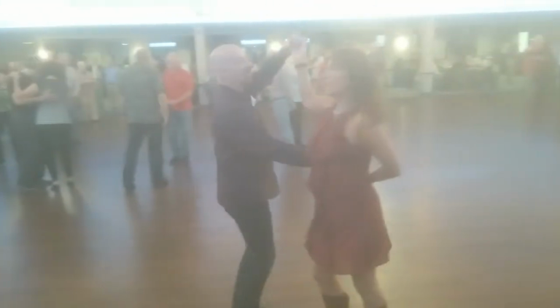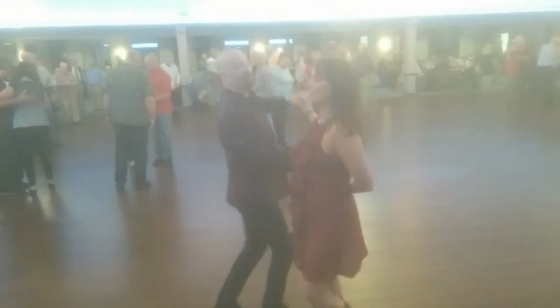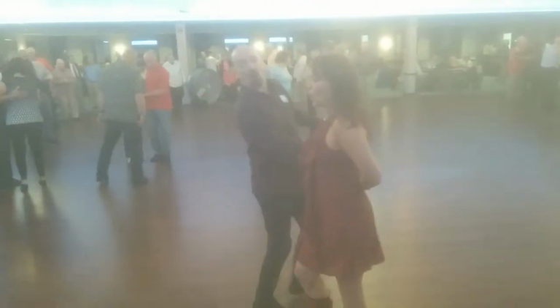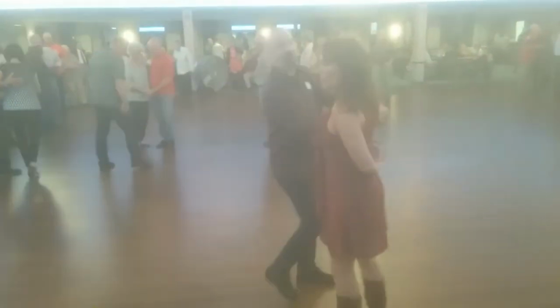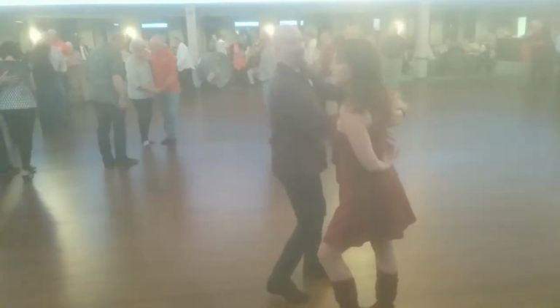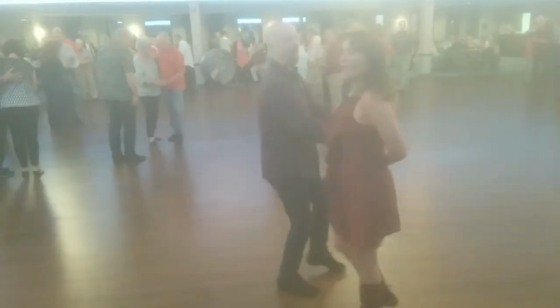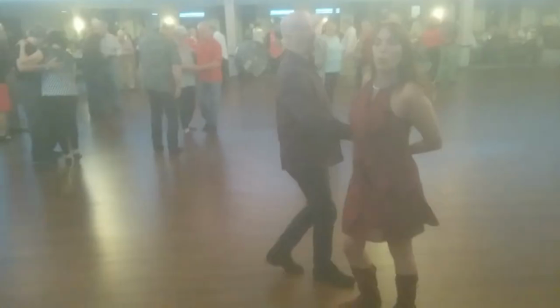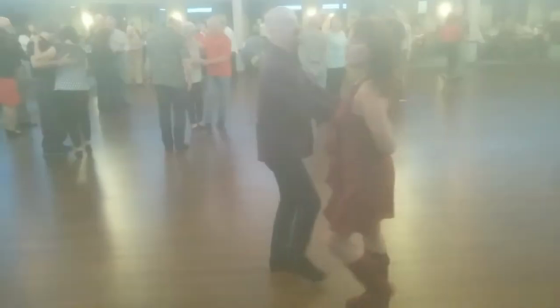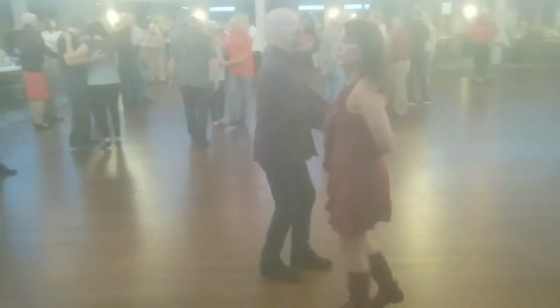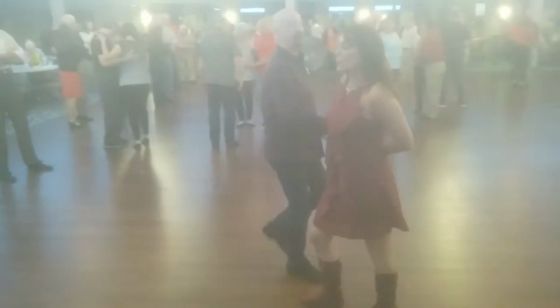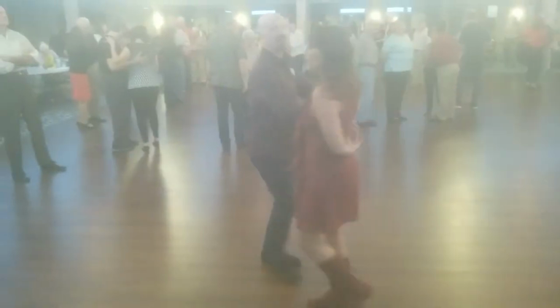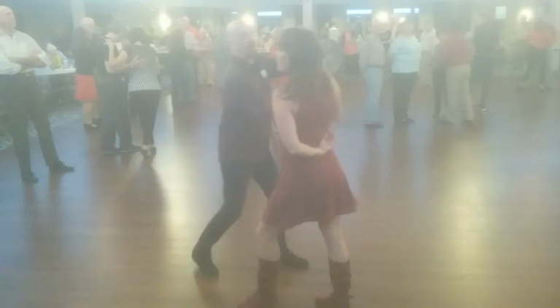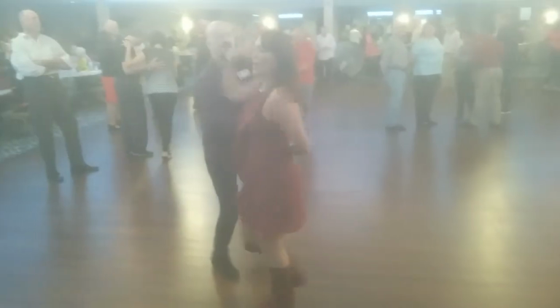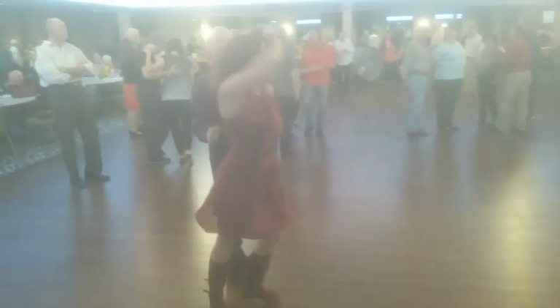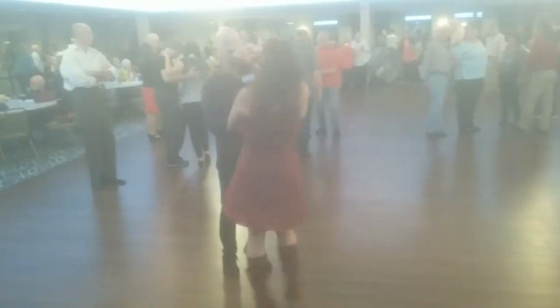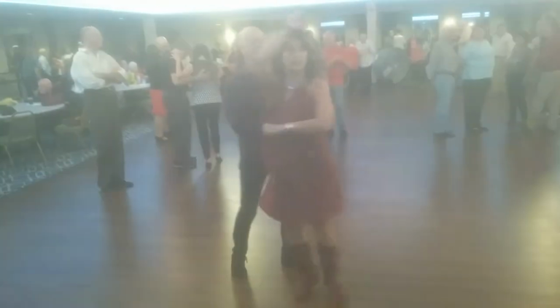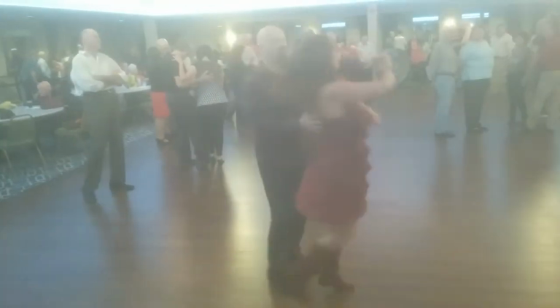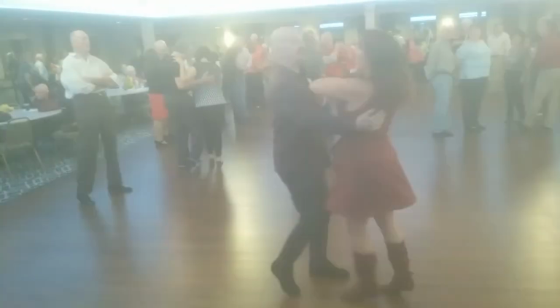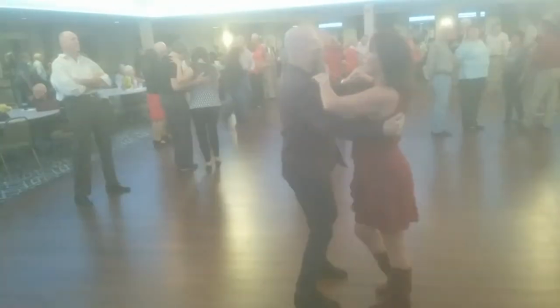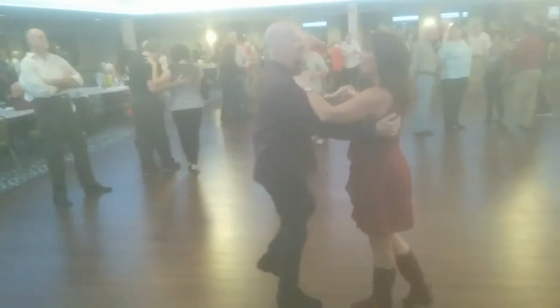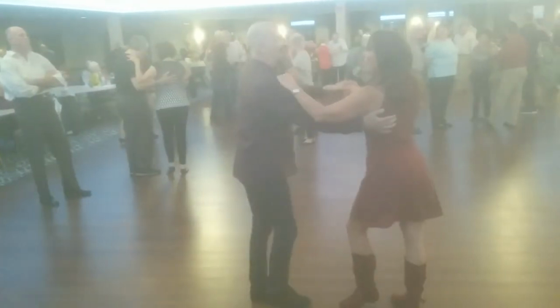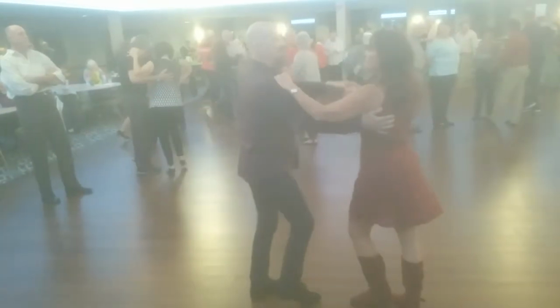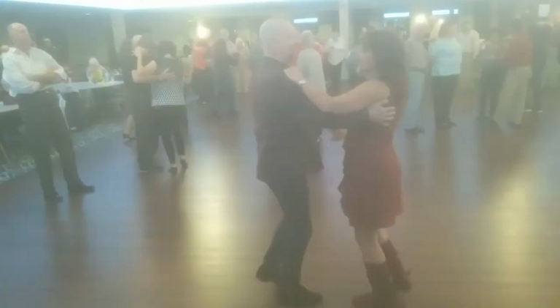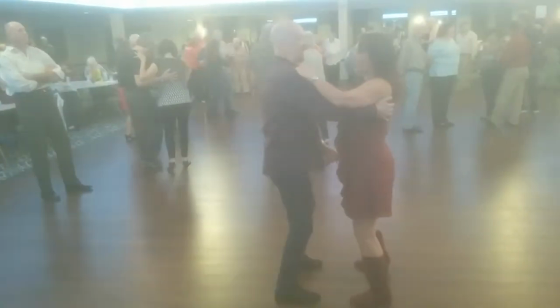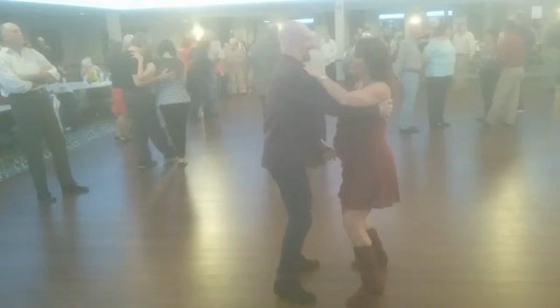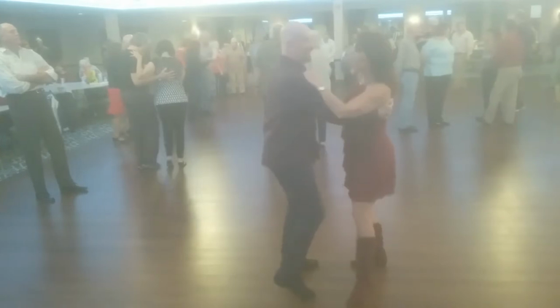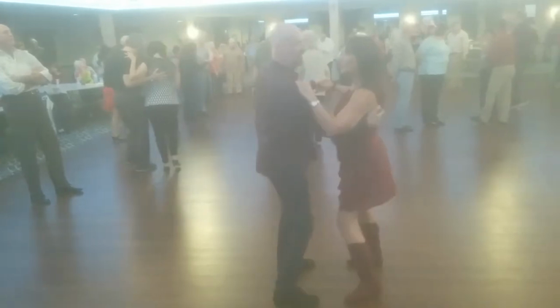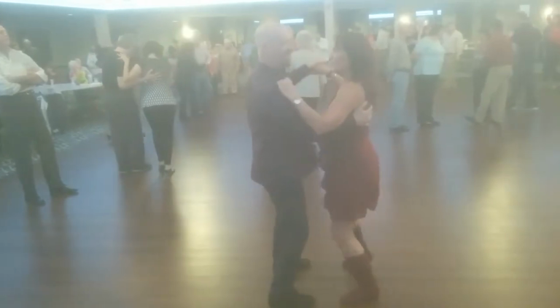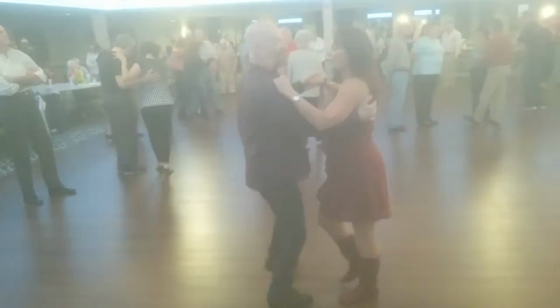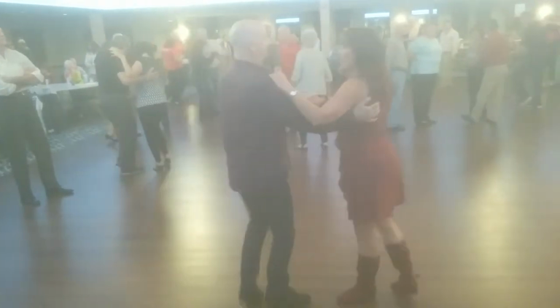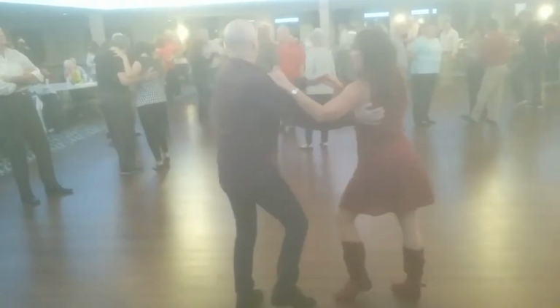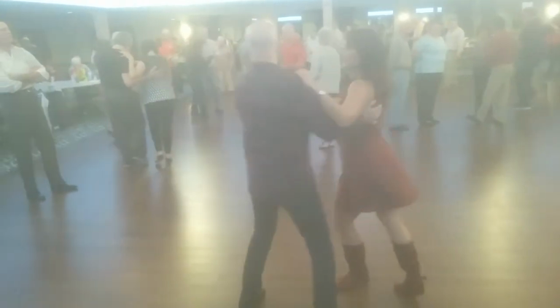three and four, walk forward. Step, one, two, turn back to close. One and two, three and four, five, step. One and two, three and four, five, step.